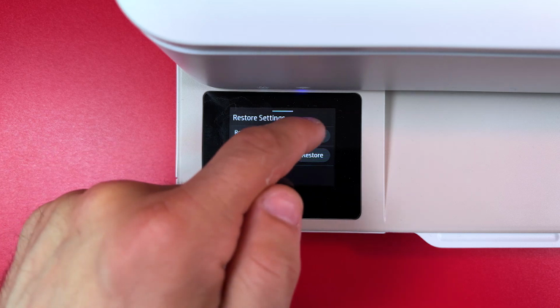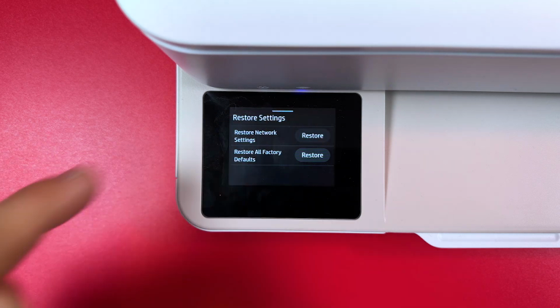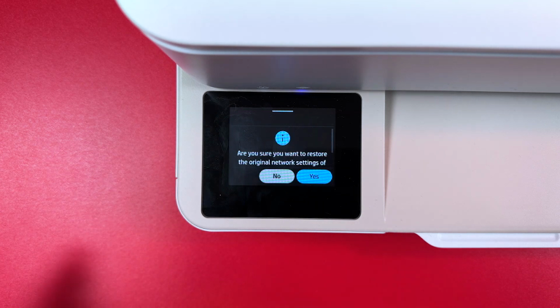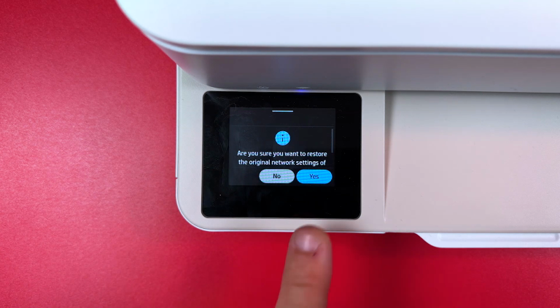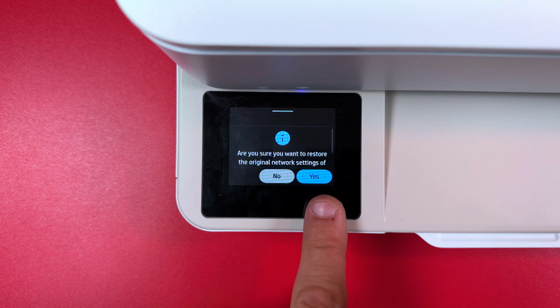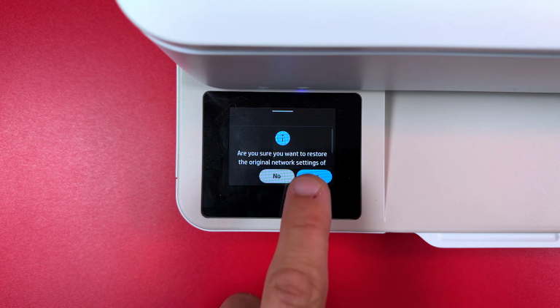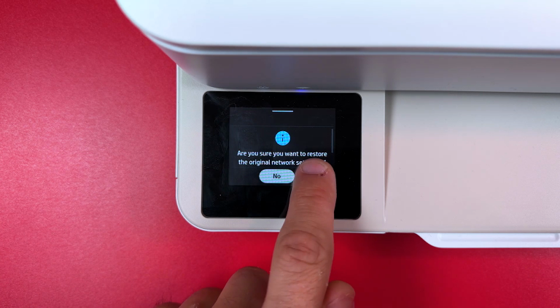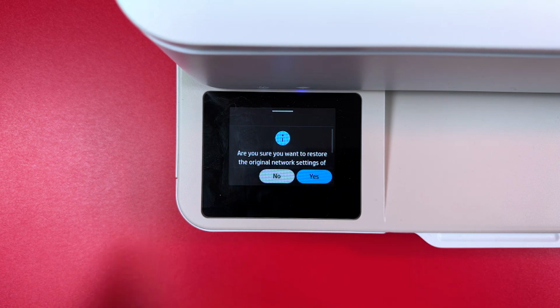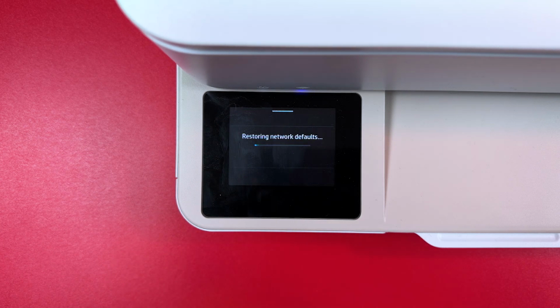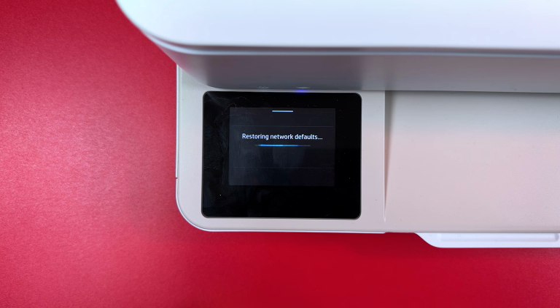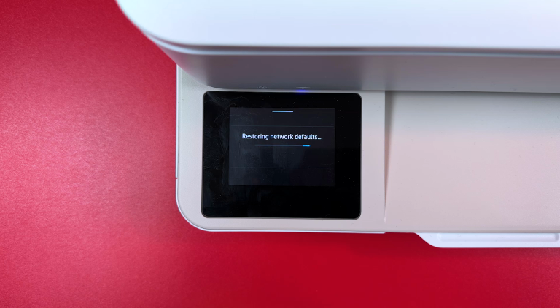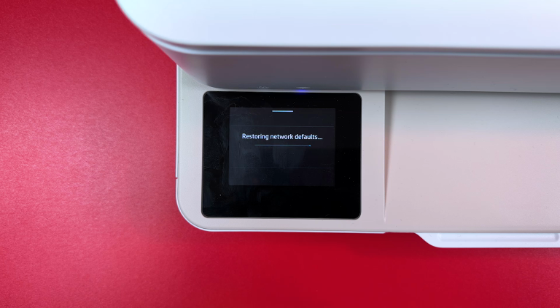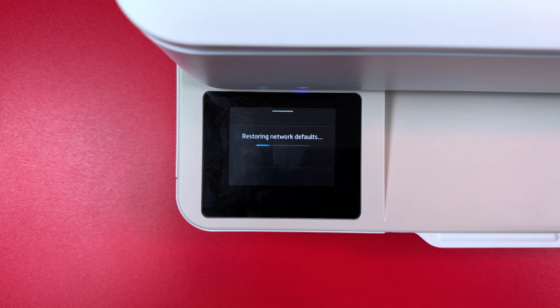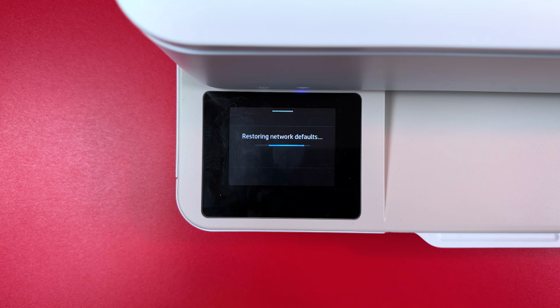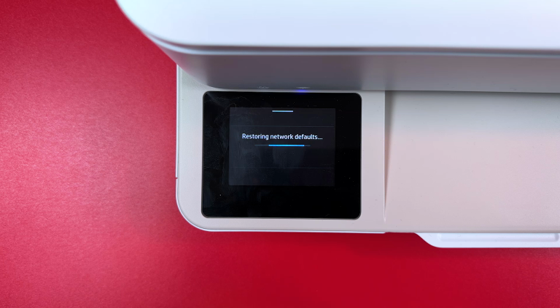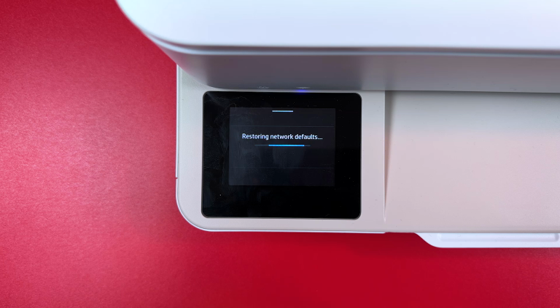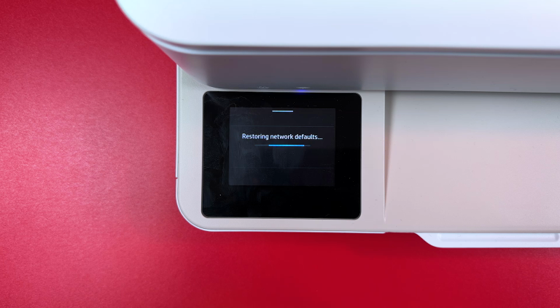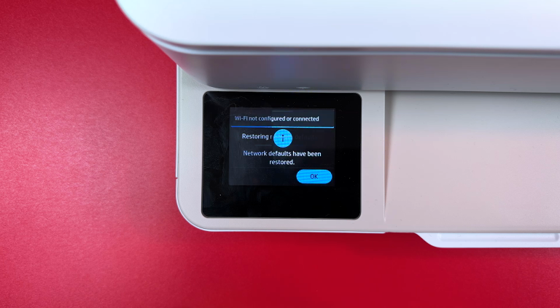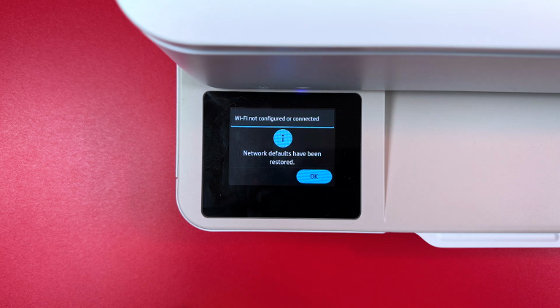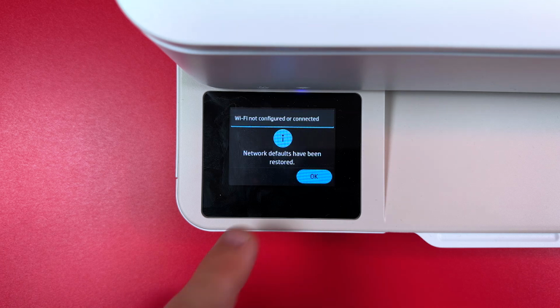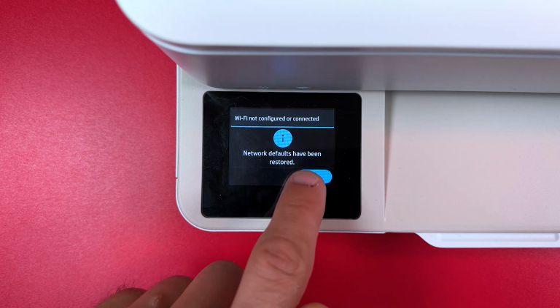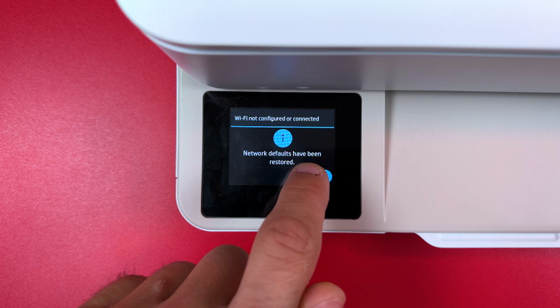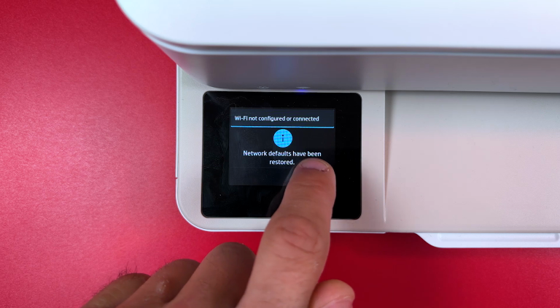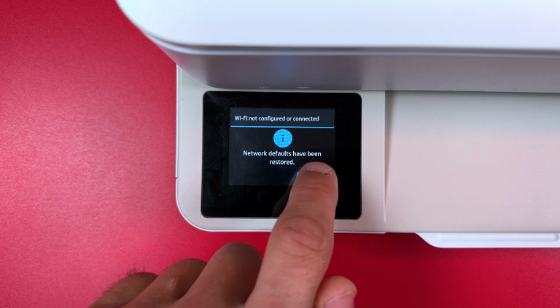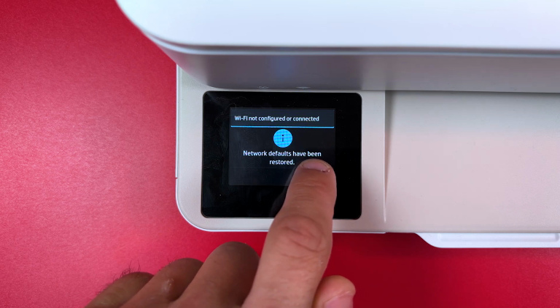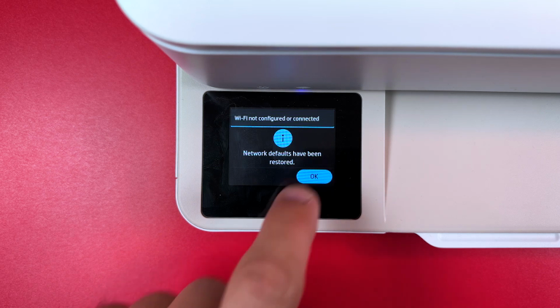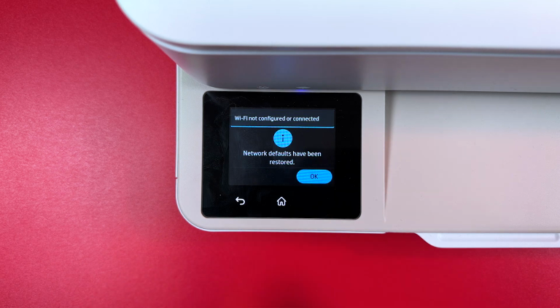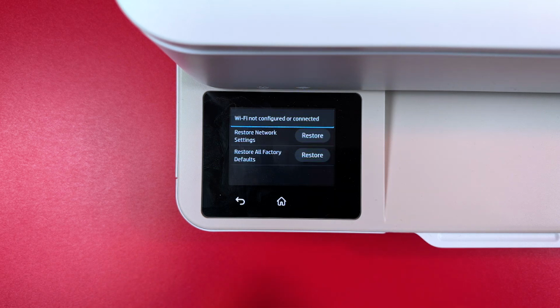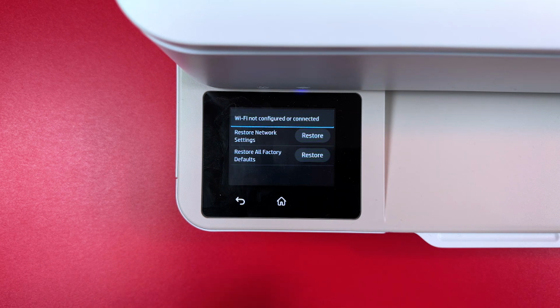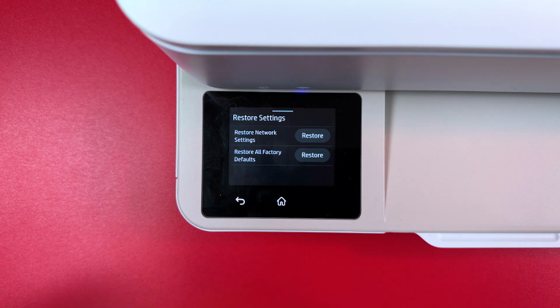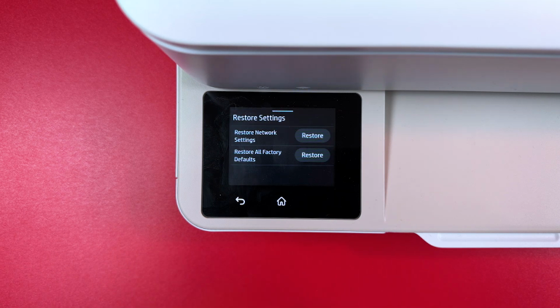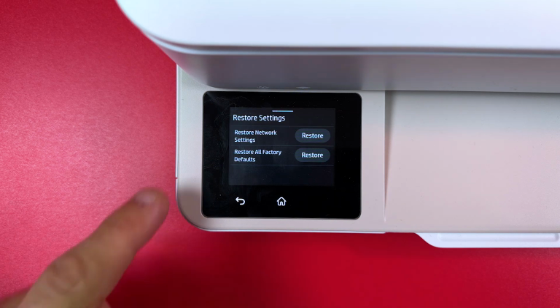Just tap on Restore. Hit Yes. It's restoring. And now this printer is not connected to any network and you can start connecting.